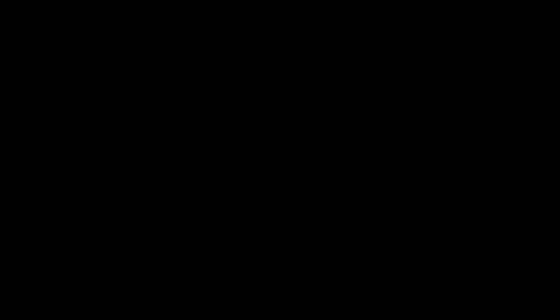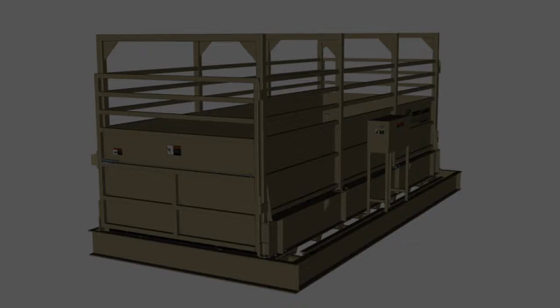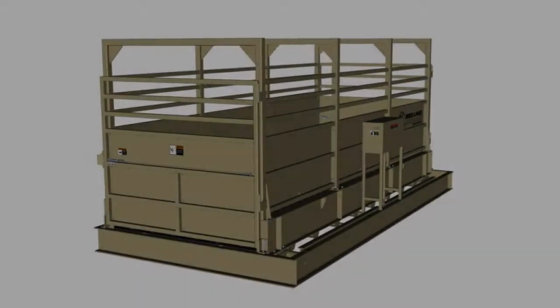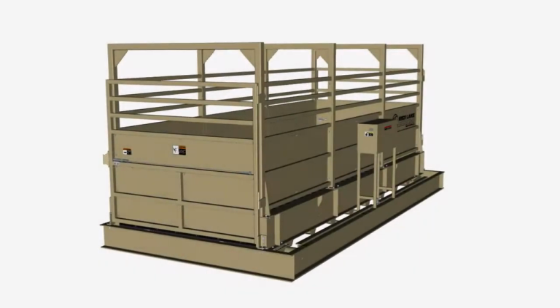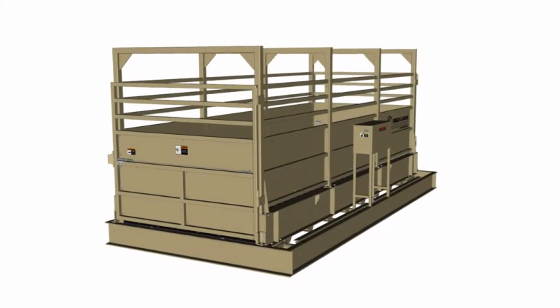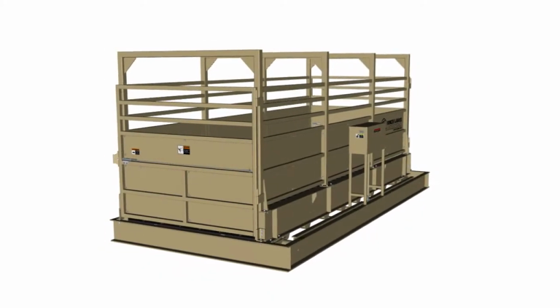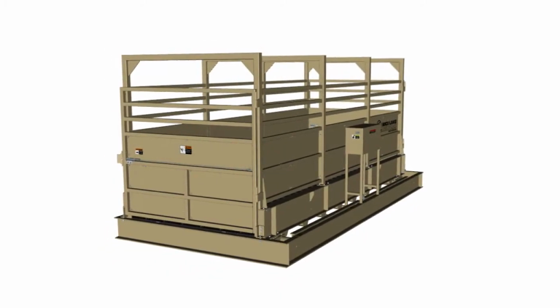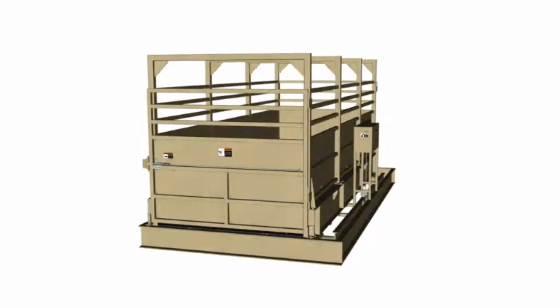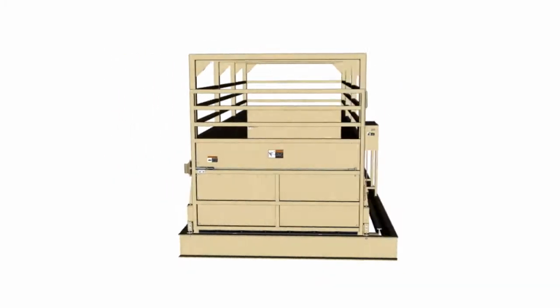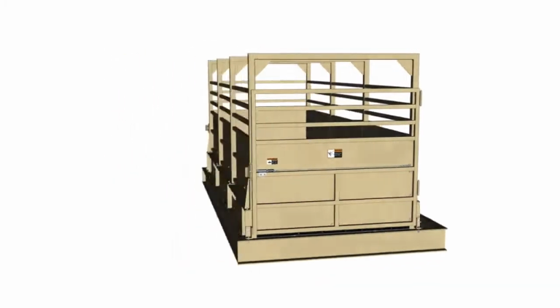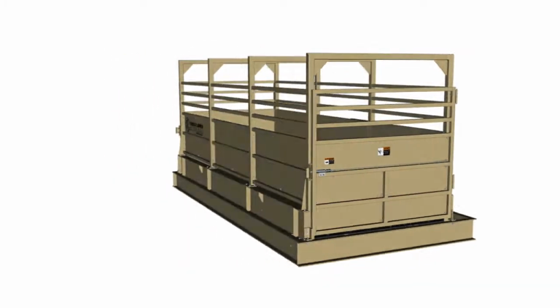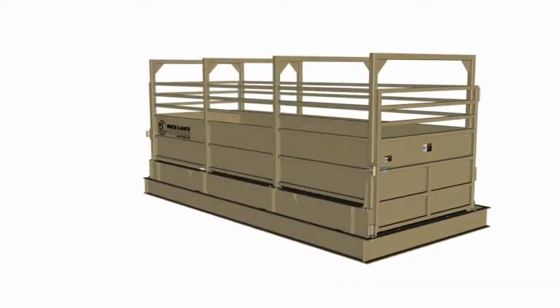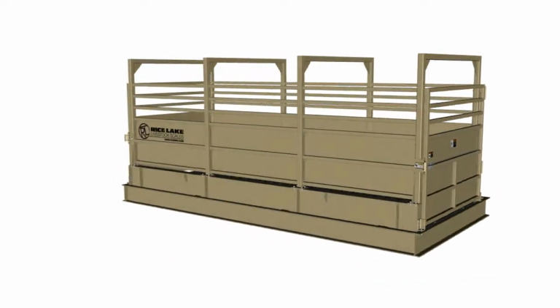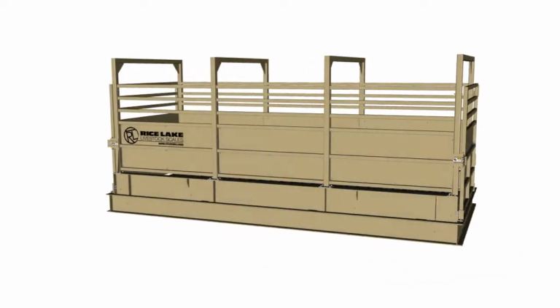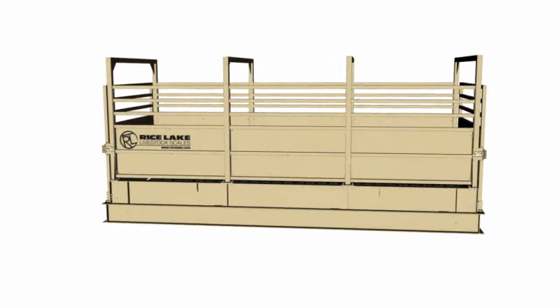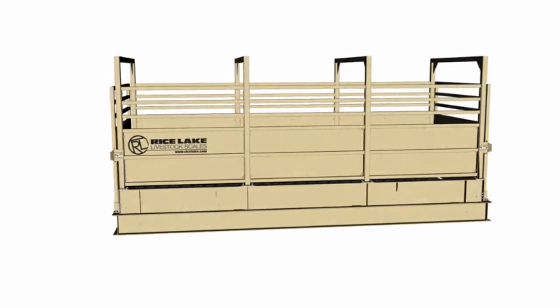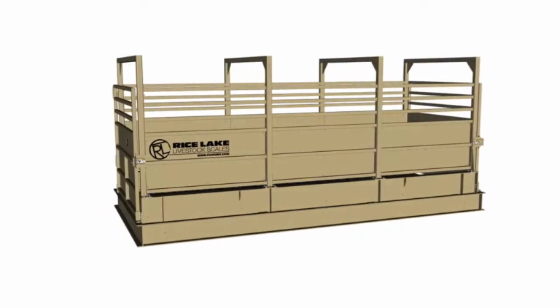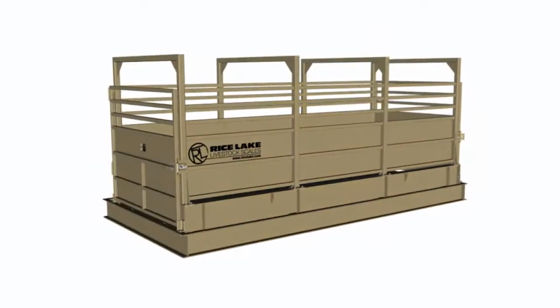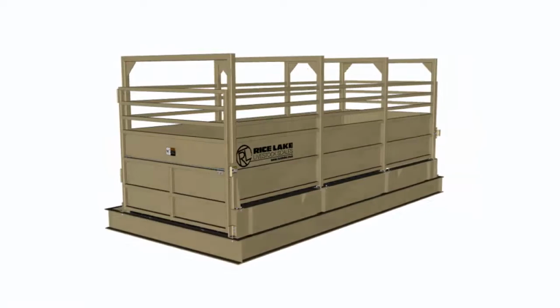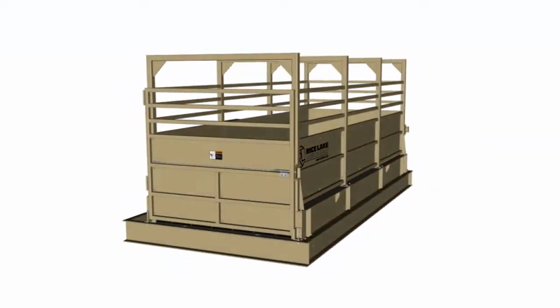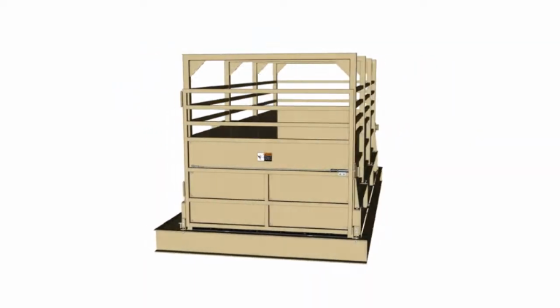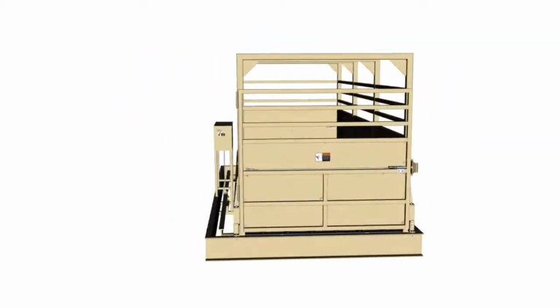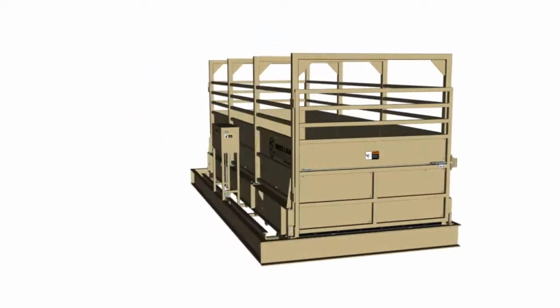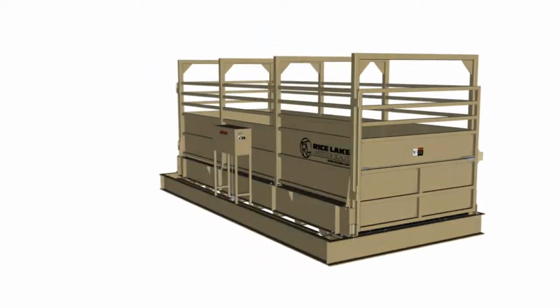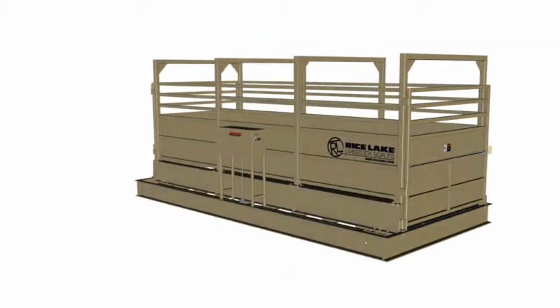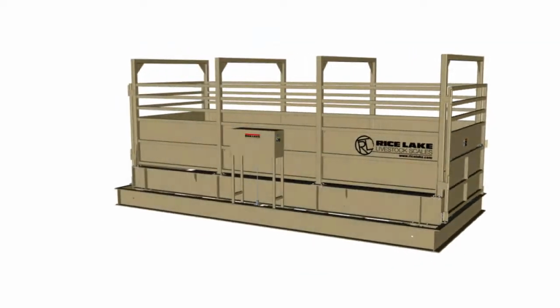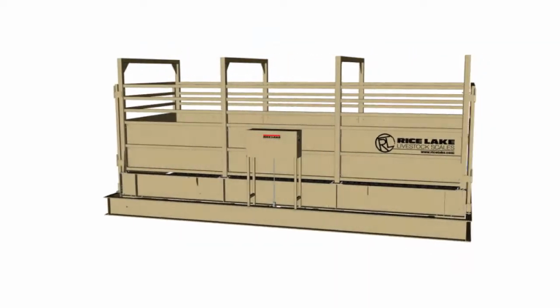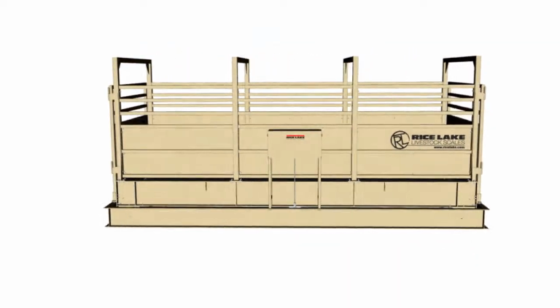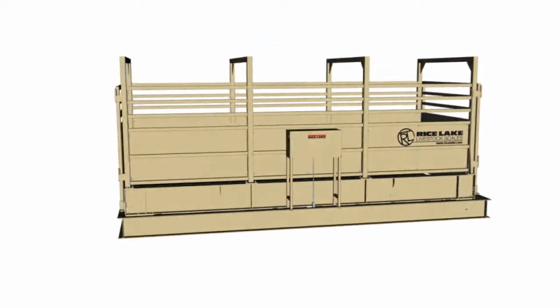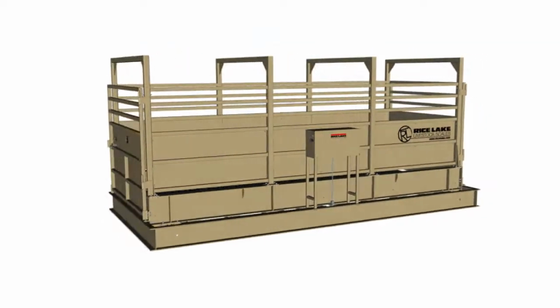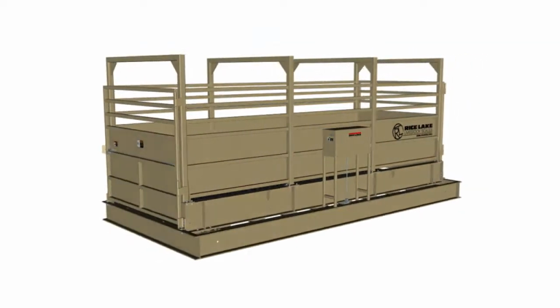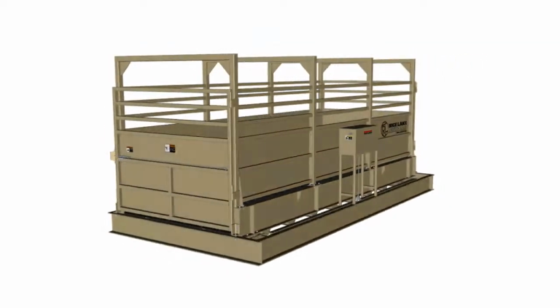The MAS-LM Legal for Trade Livestock Scale provides reliable, accurate weighing for ranchers and processors that prefer a mechanical pipe lever weighing system.